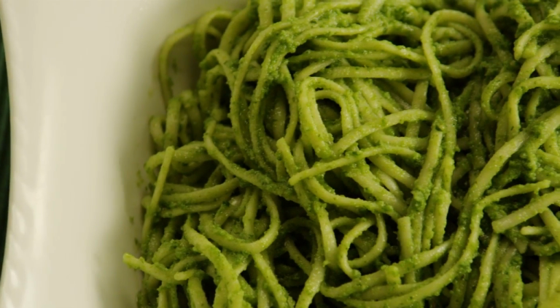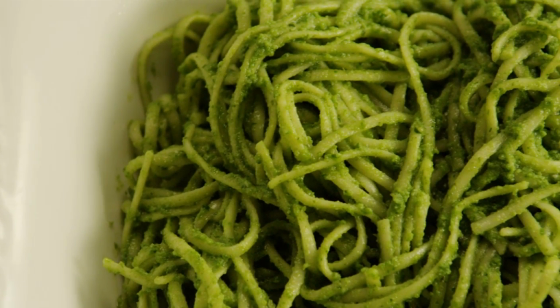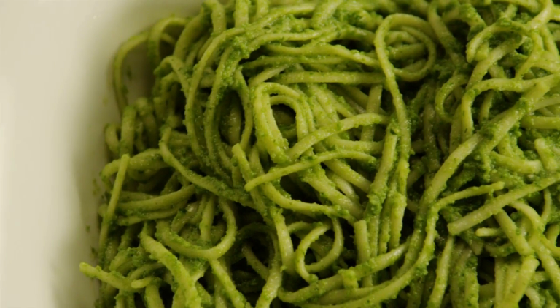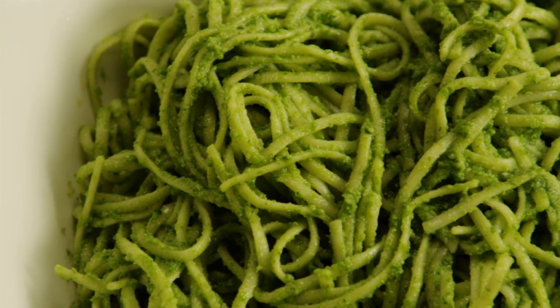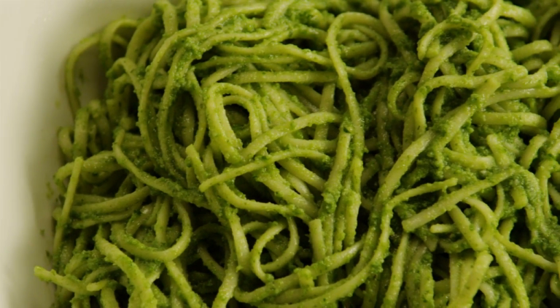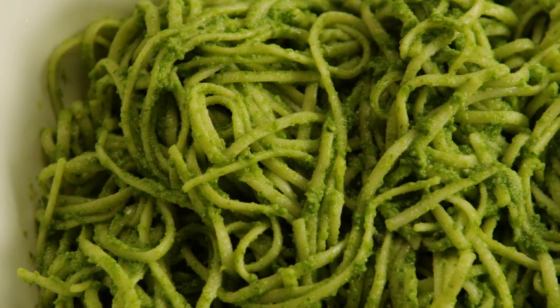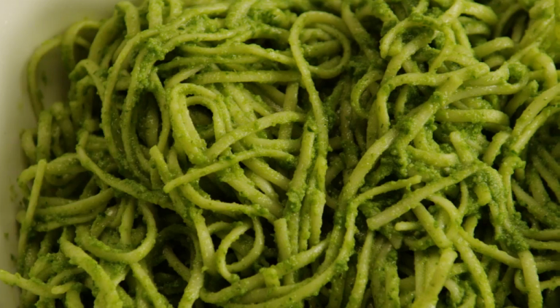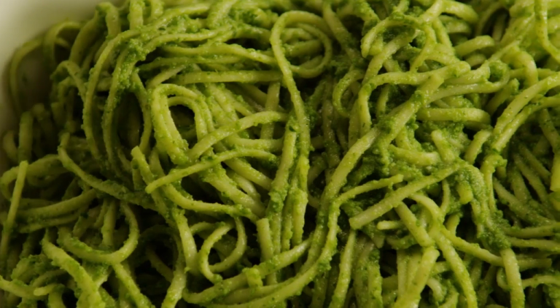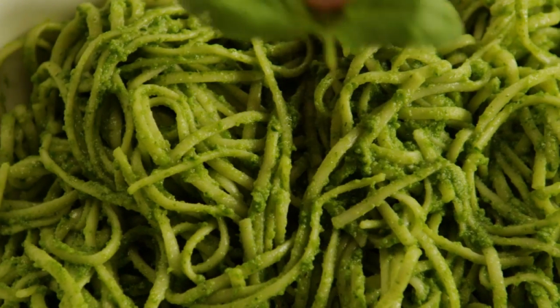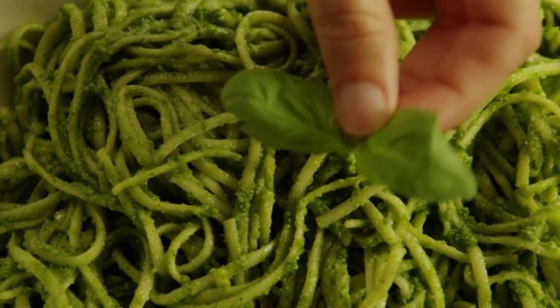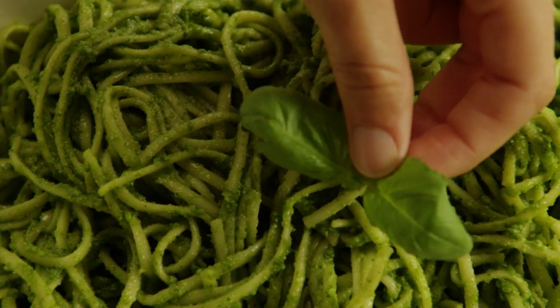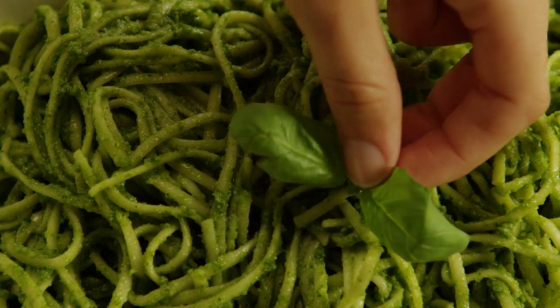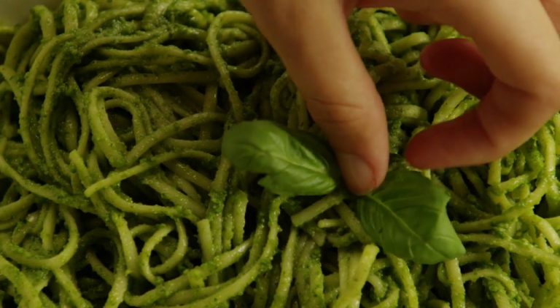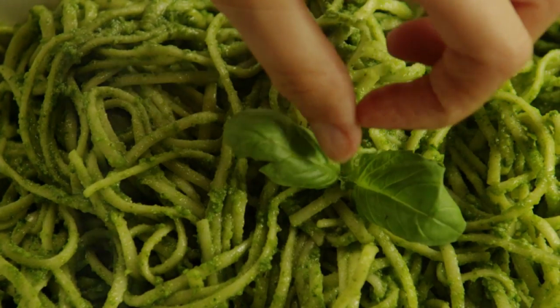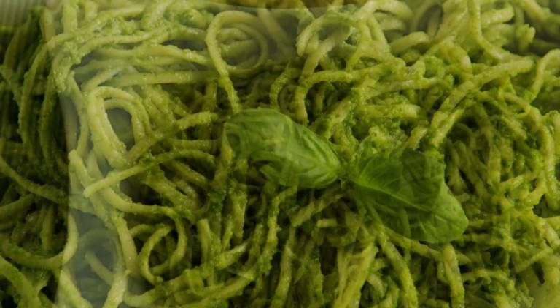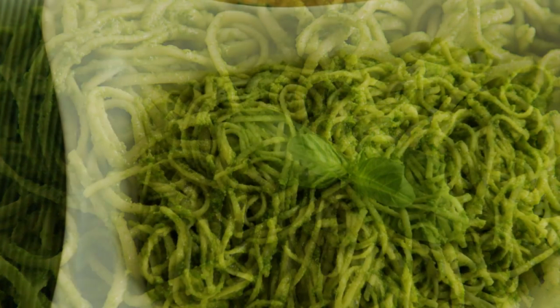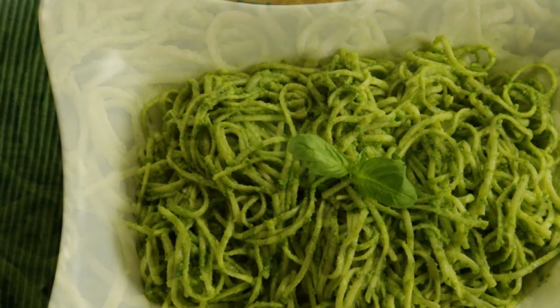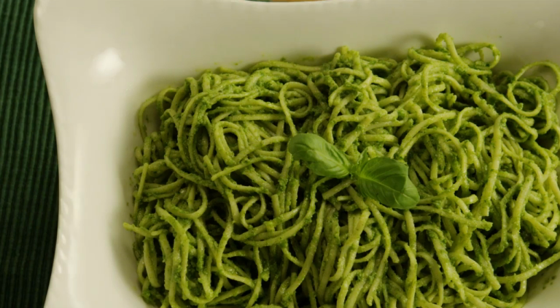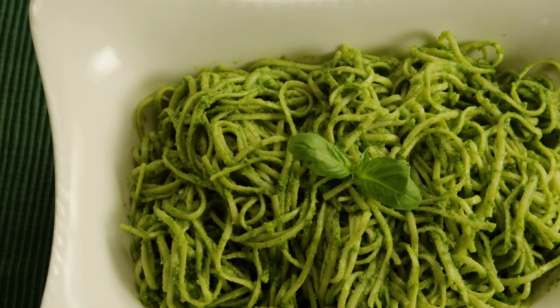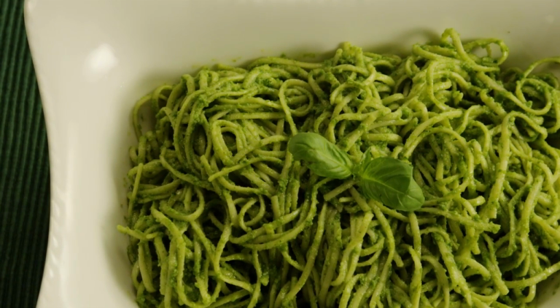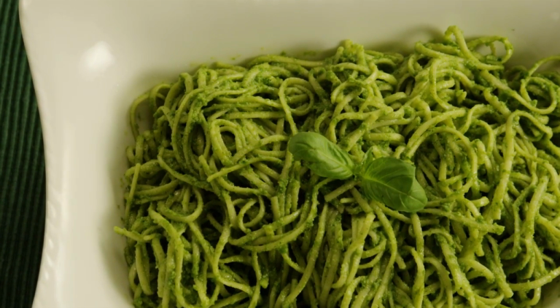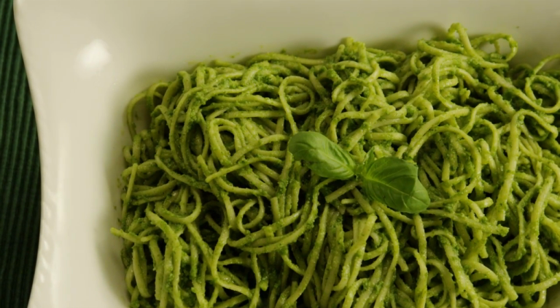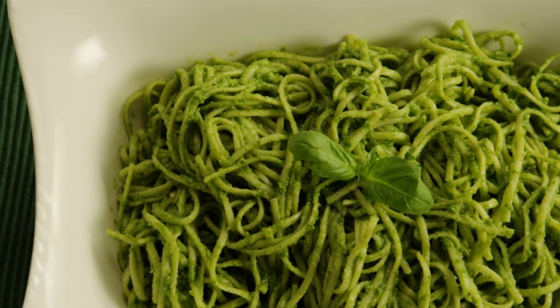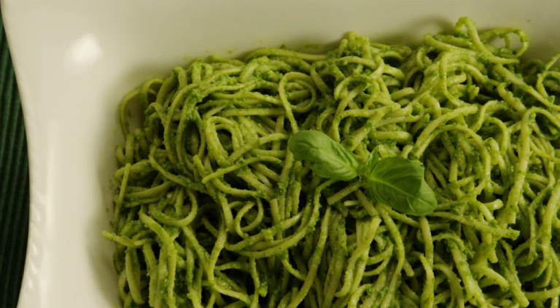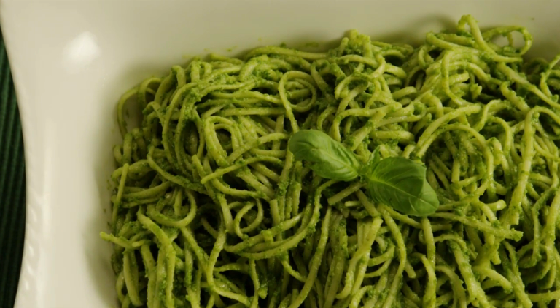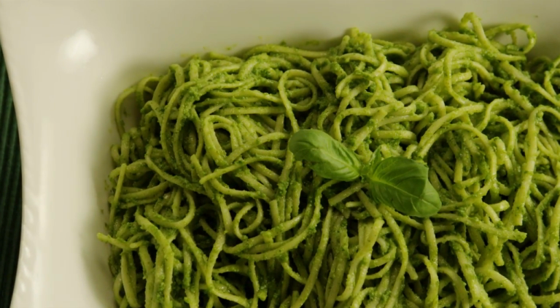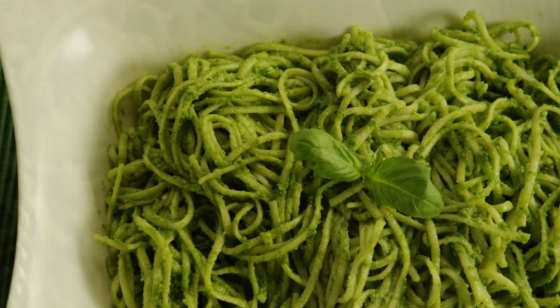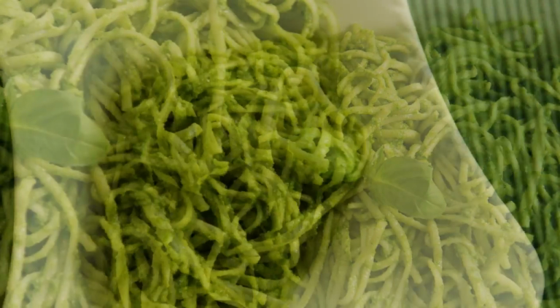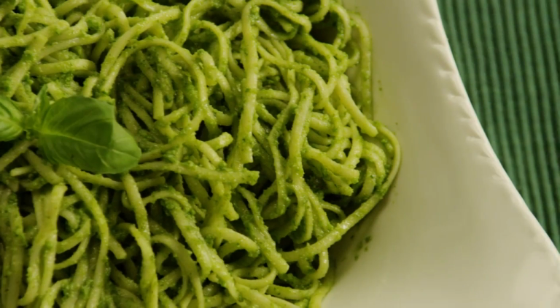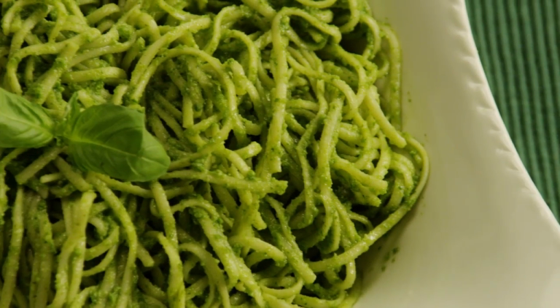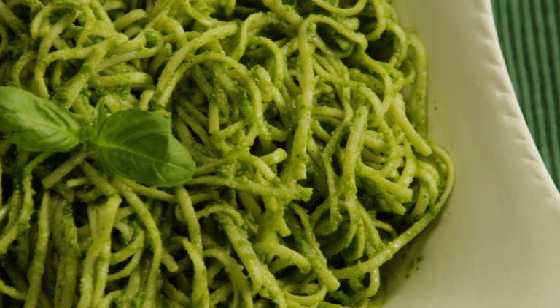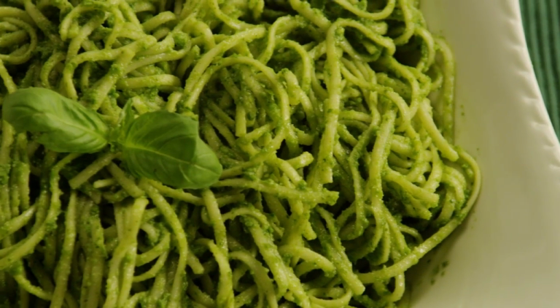One All Recipes member suggests putting the pesto into ice cube trays. Once they freeze, pop the cubes out and store them in a plastic bag in the freezer. That way, you always have homemade pesto on hand to add to pasta and soups to make quick side dishes.